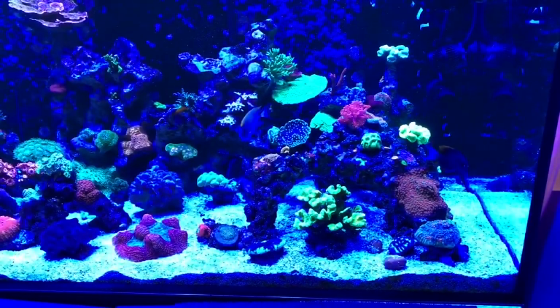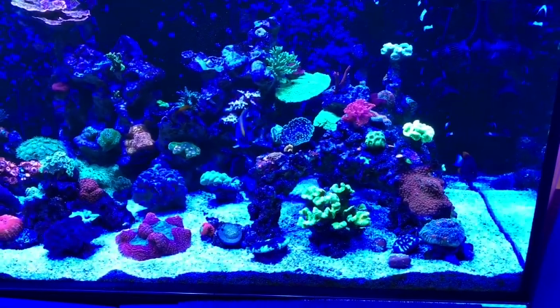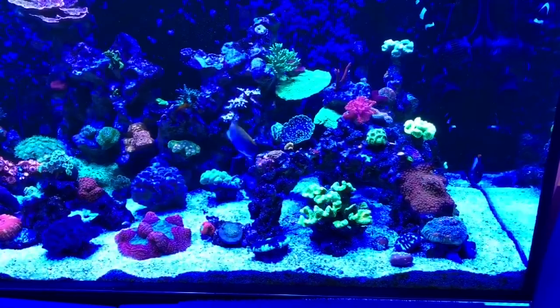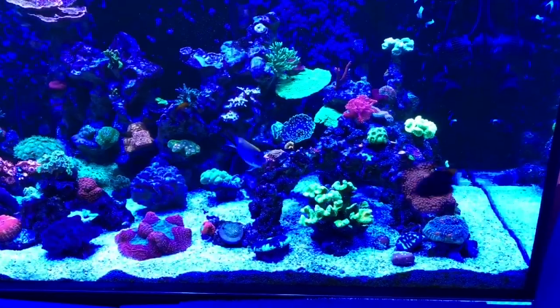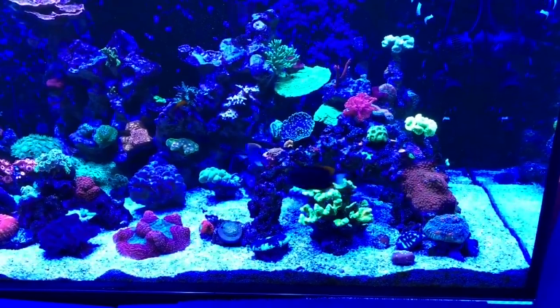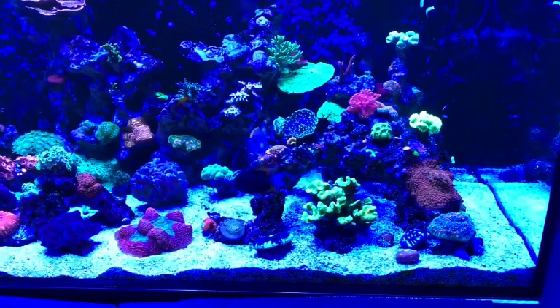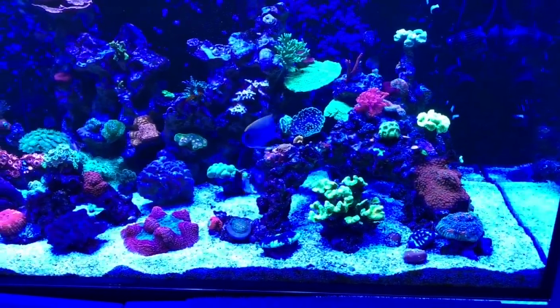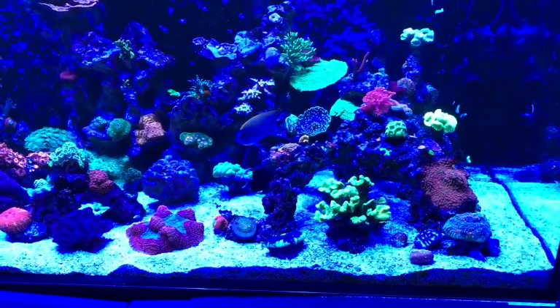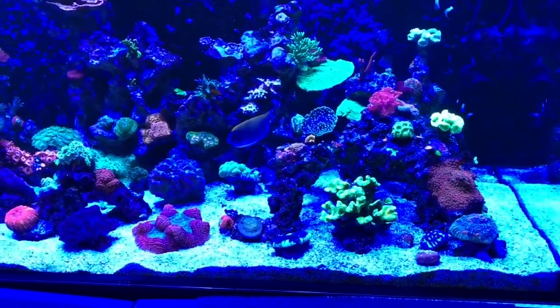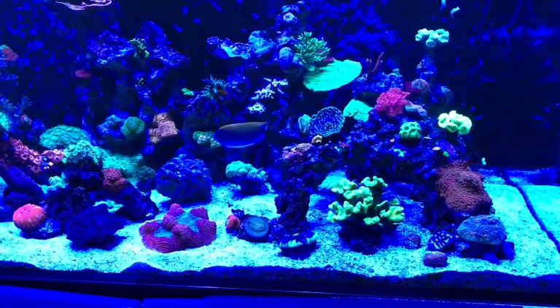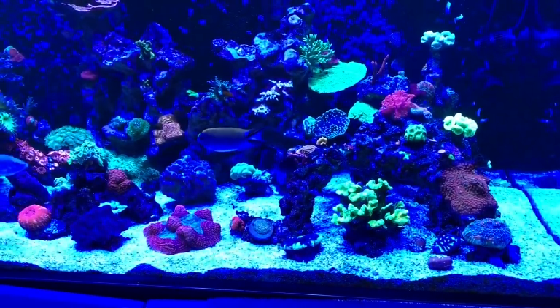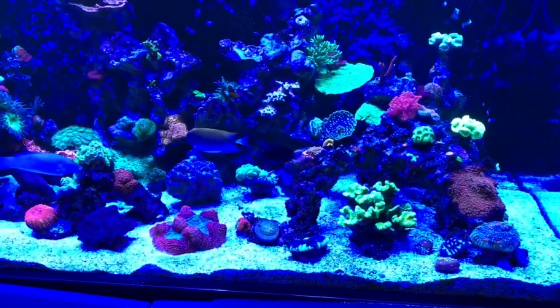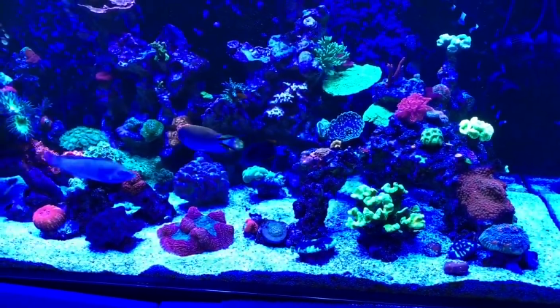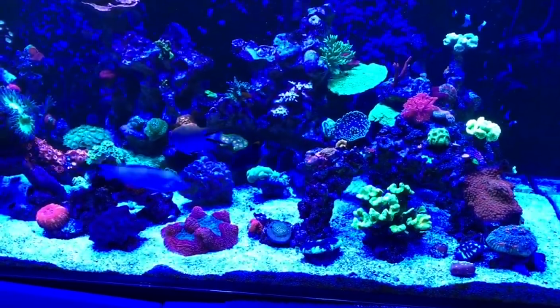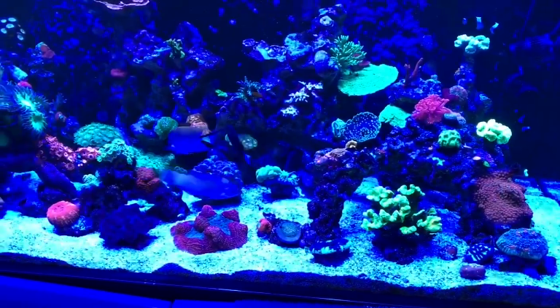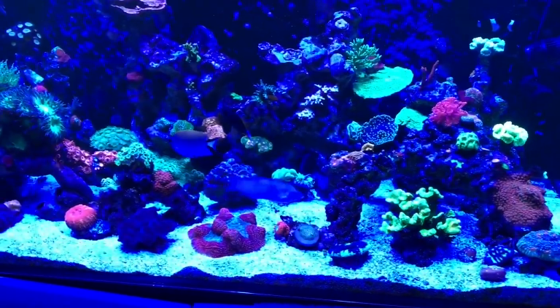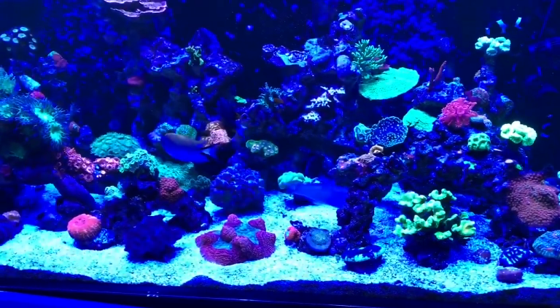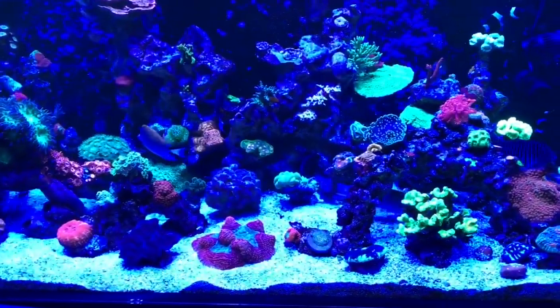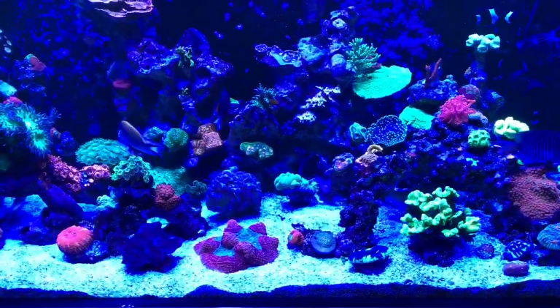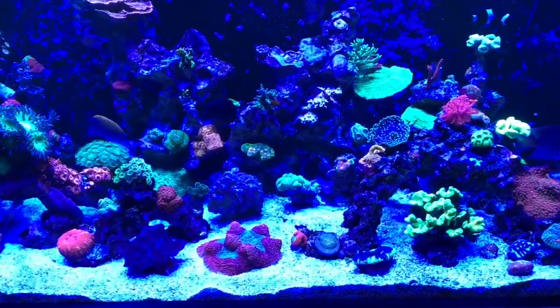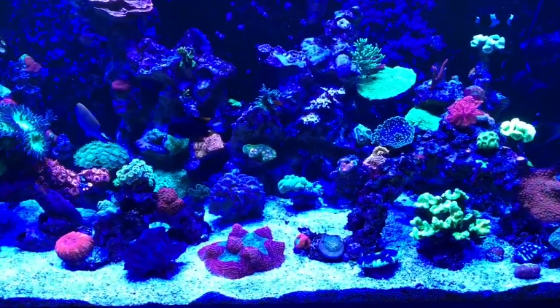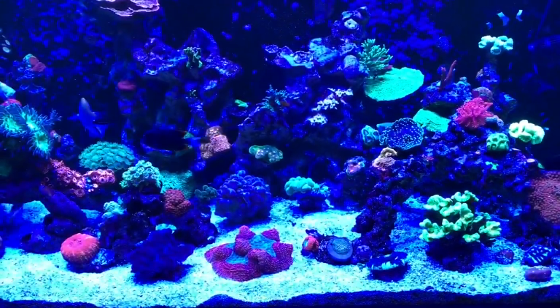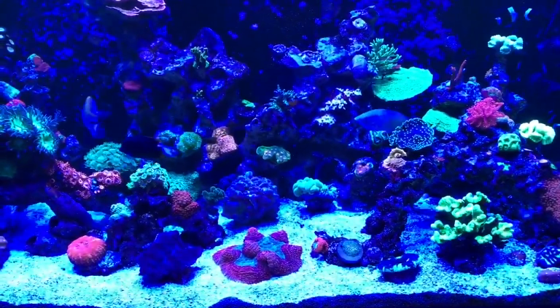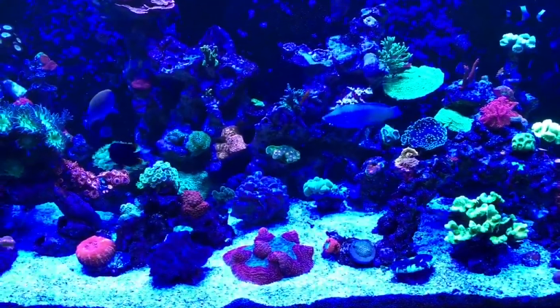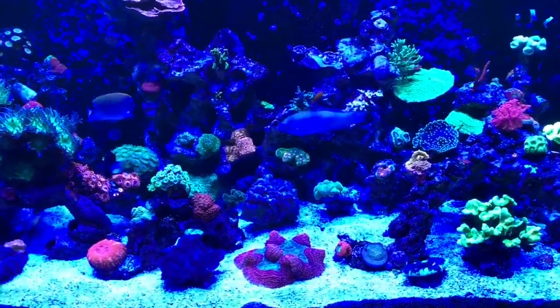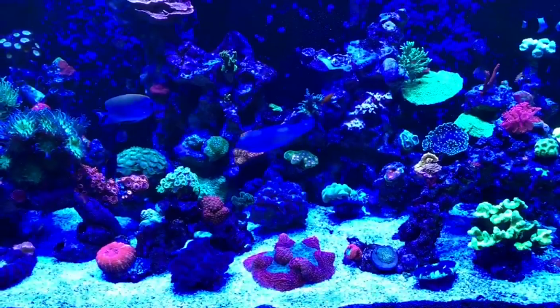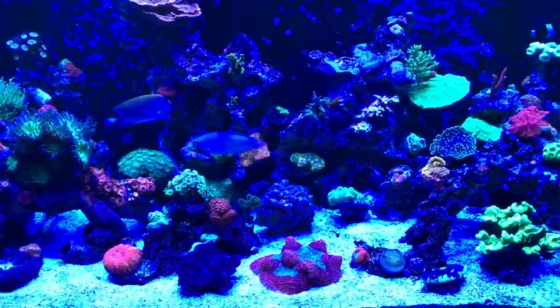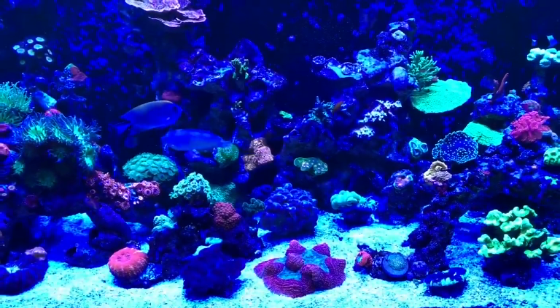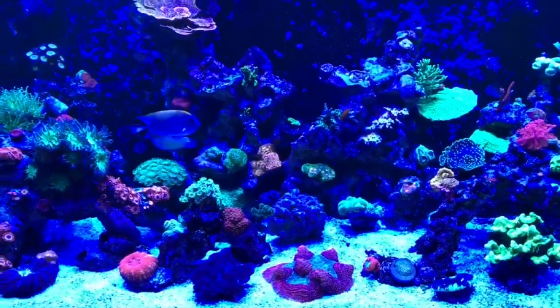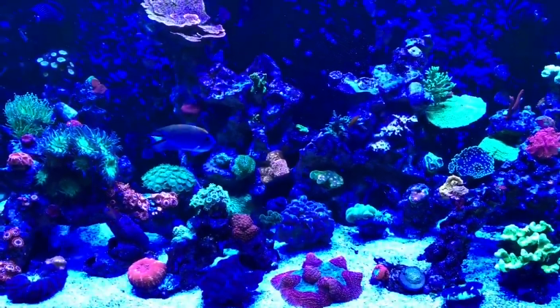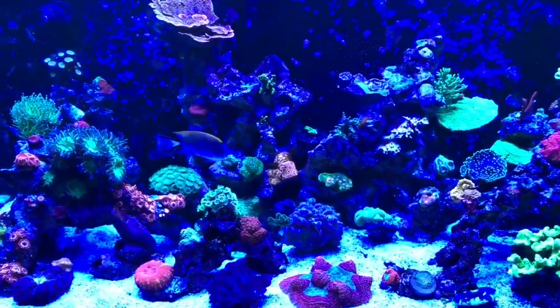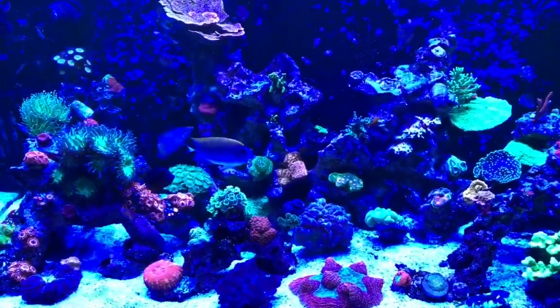For me at this point, I love looking at my tank under these lights. So even if the coral growth is equal to T5s, that's fine with me, because I love what I'm seeing.